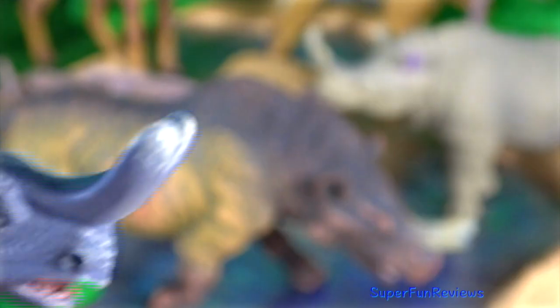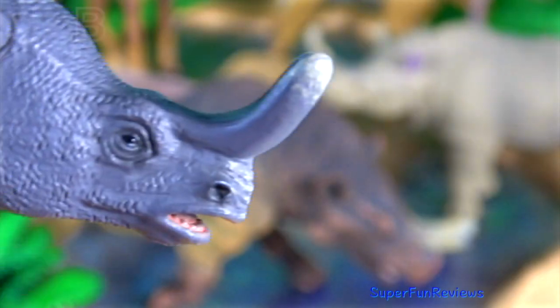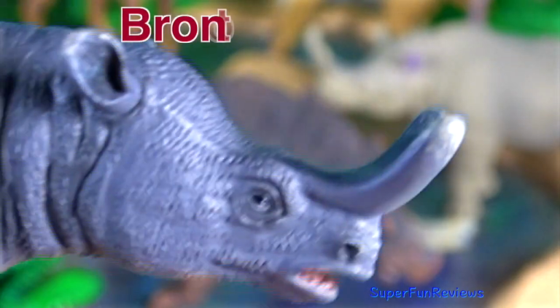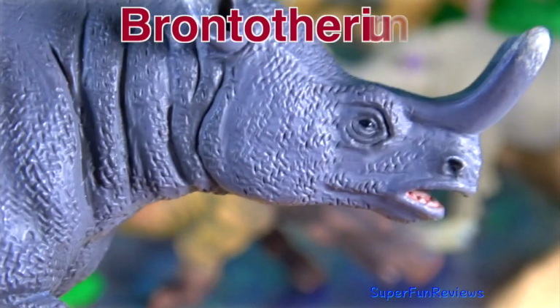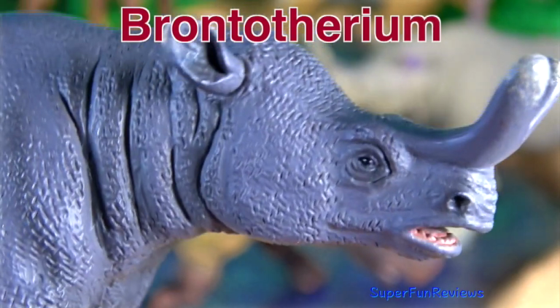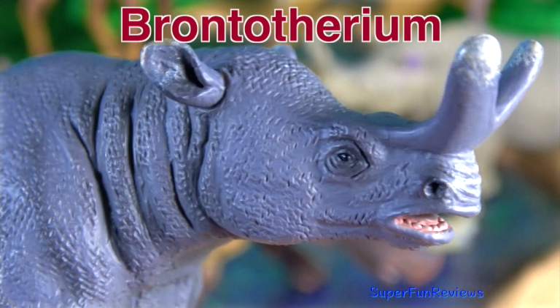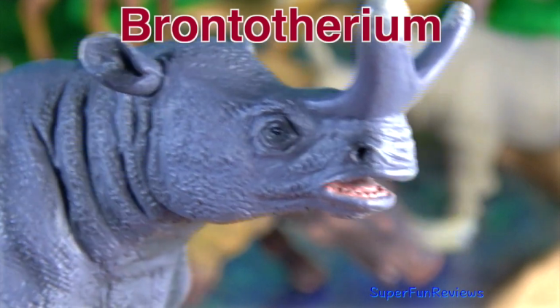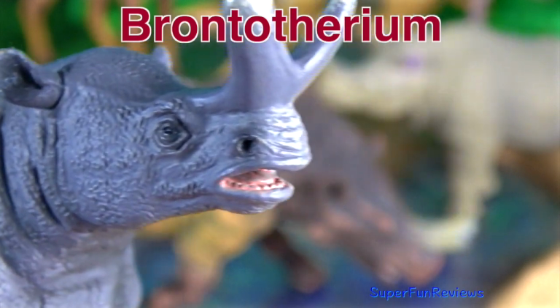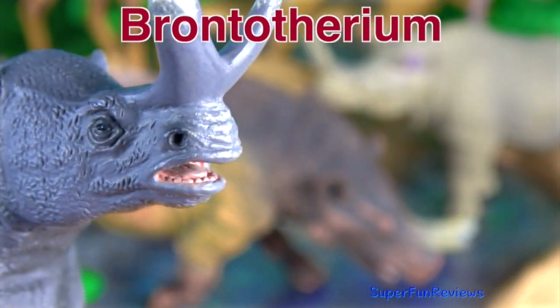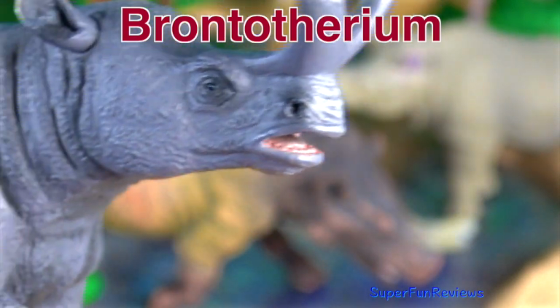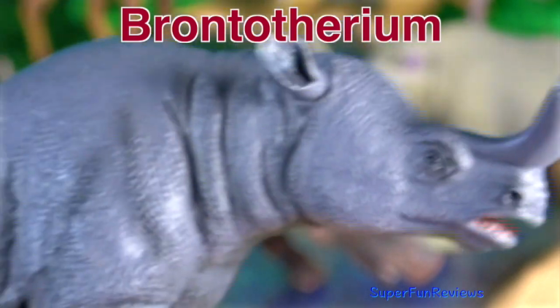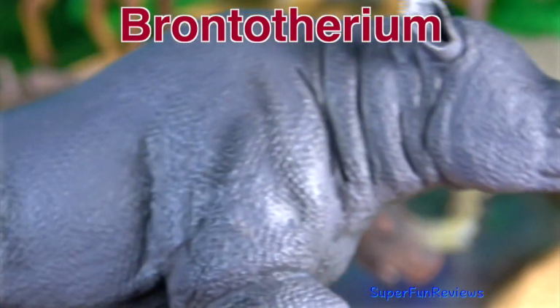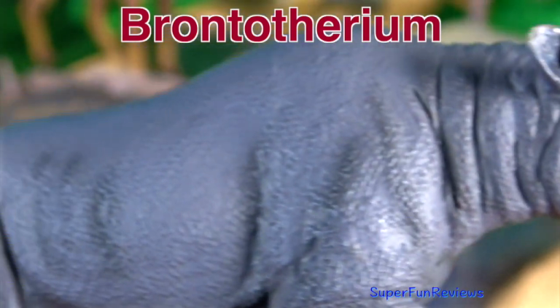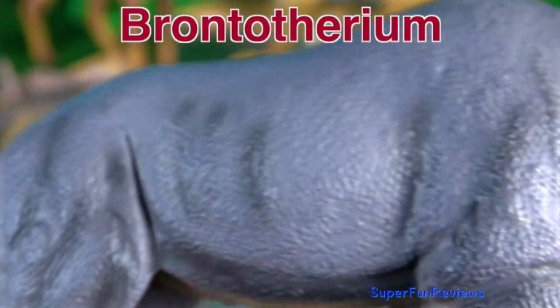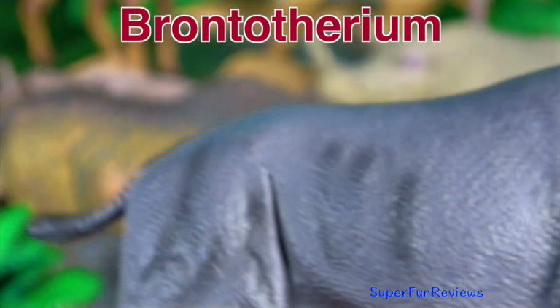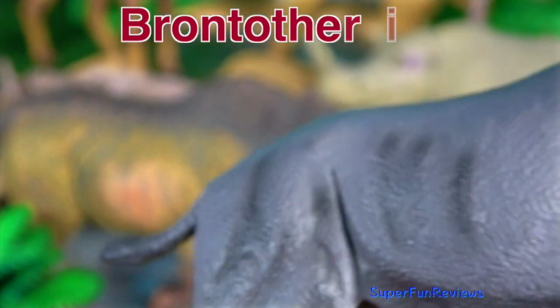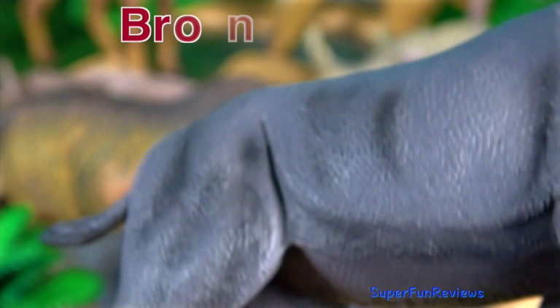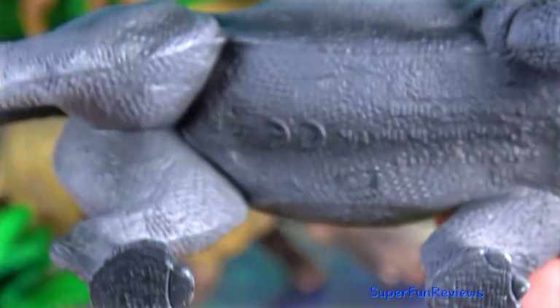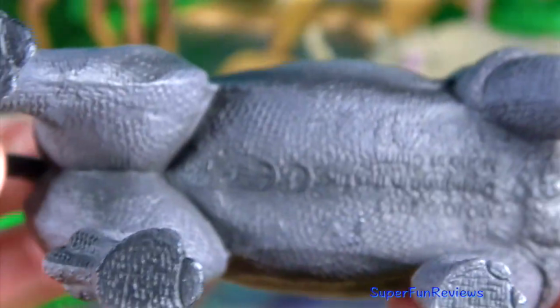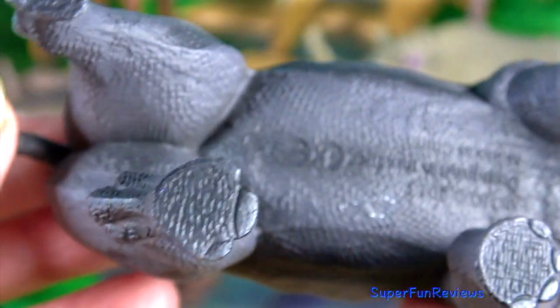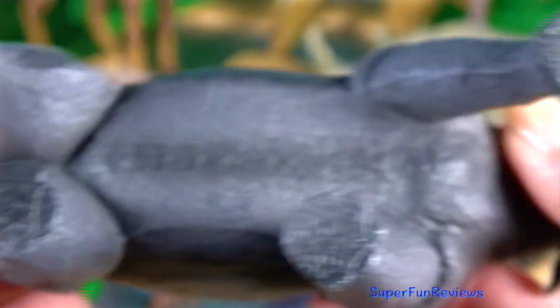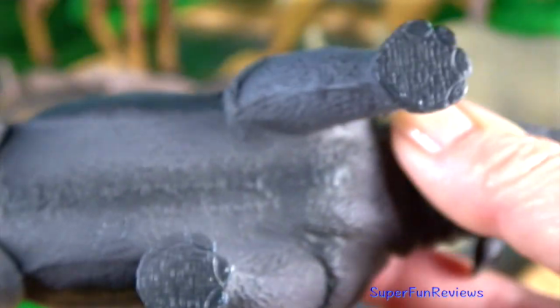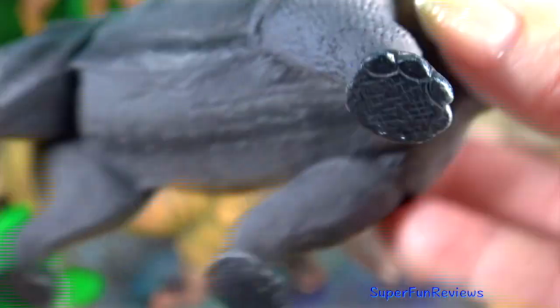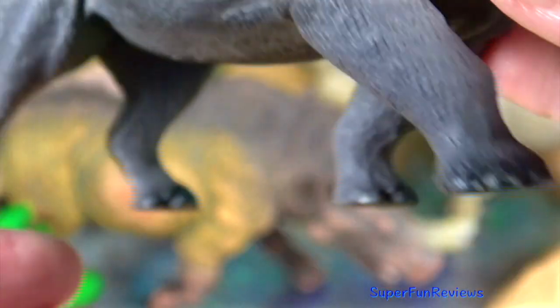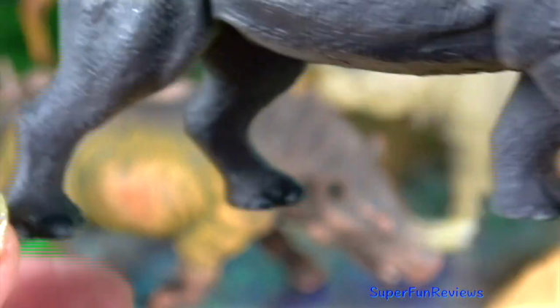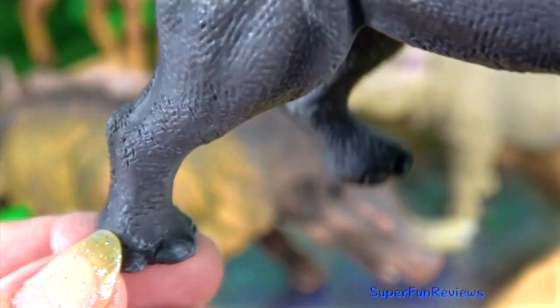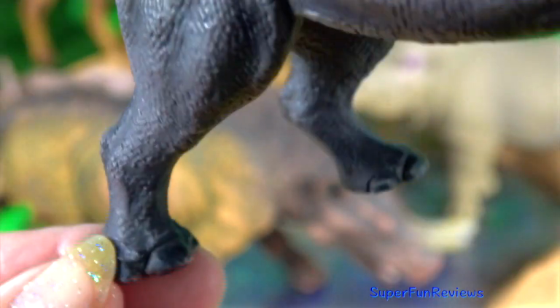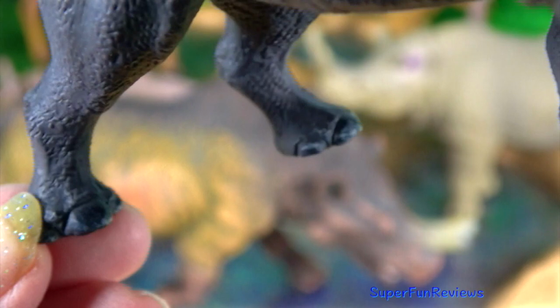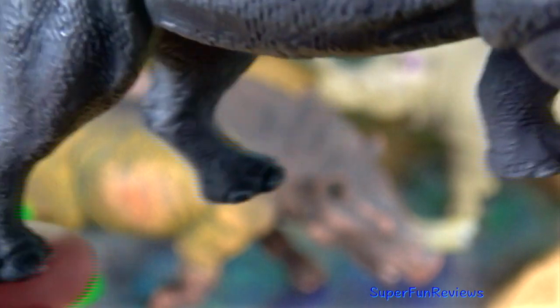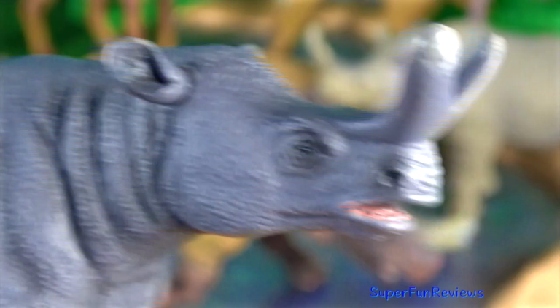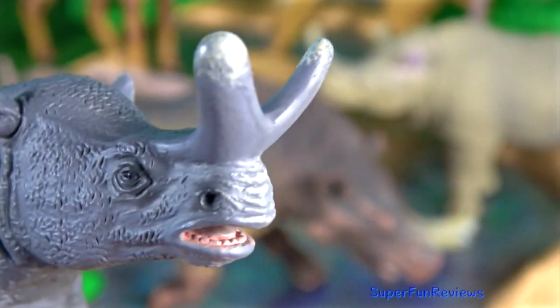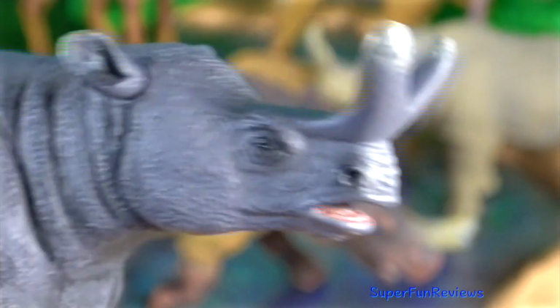This prehistoric mammal is sold as Brontotherium, but it means the same as Megasereps. Megasereps was much larger than any living rhinoceros, more the size of an African forest elephant.